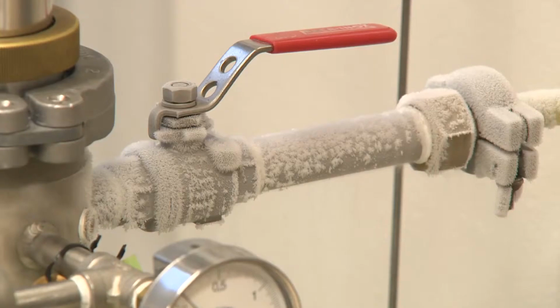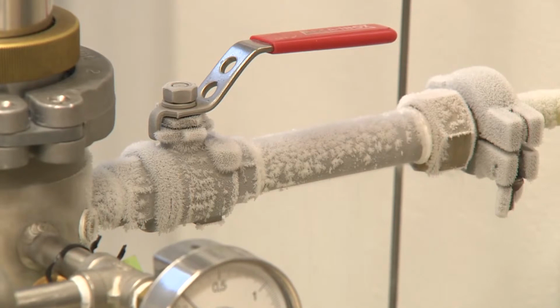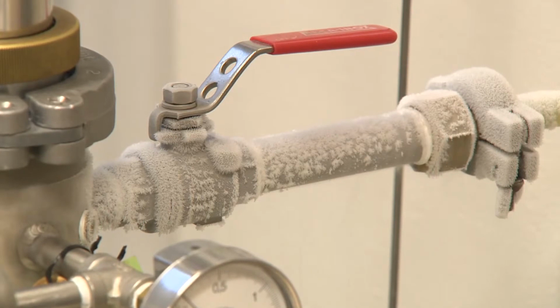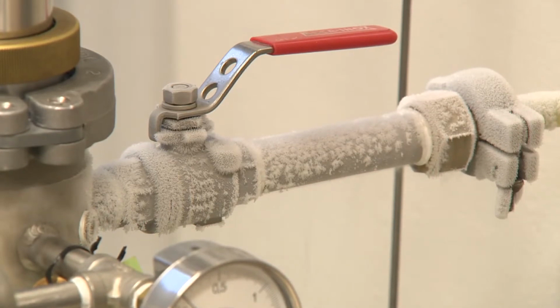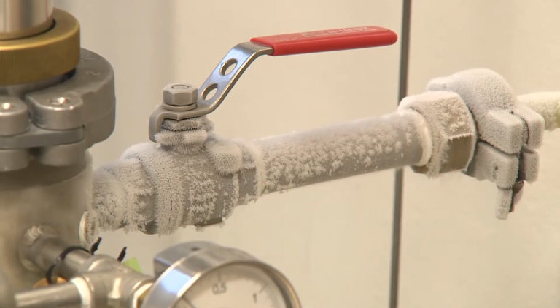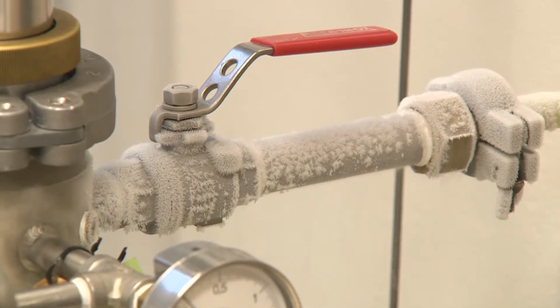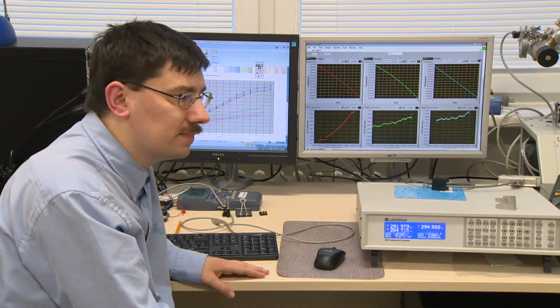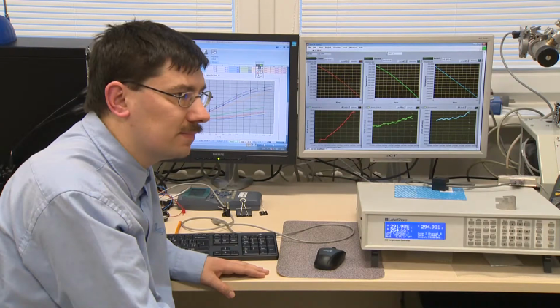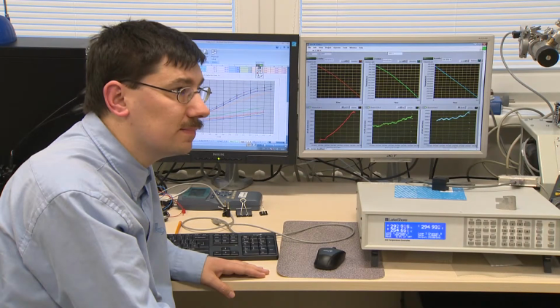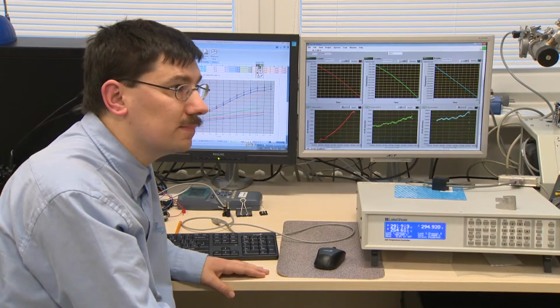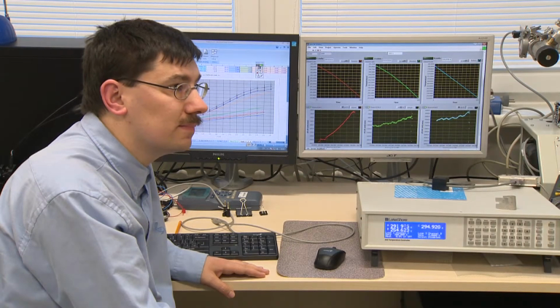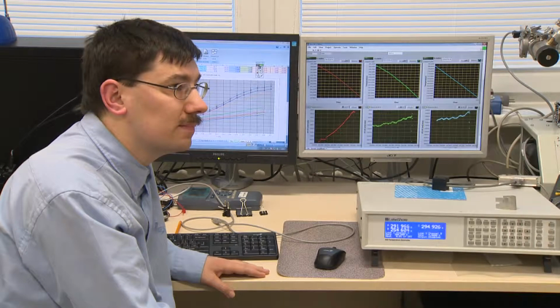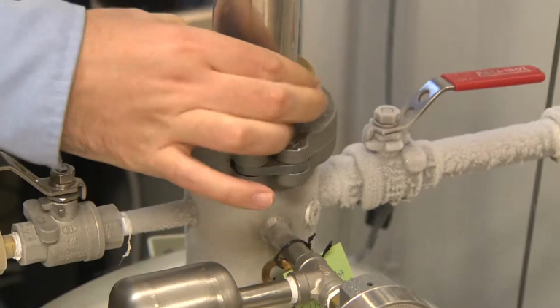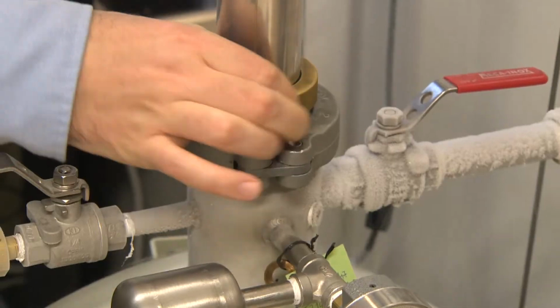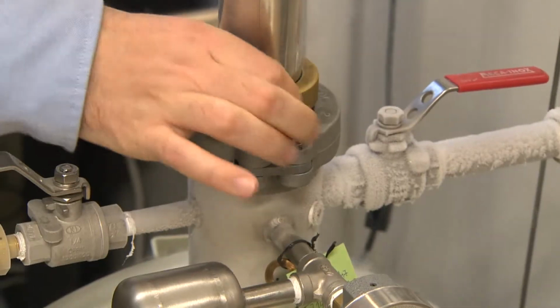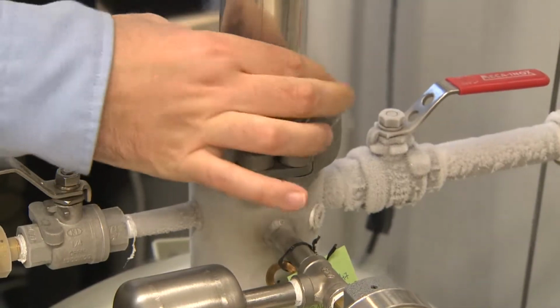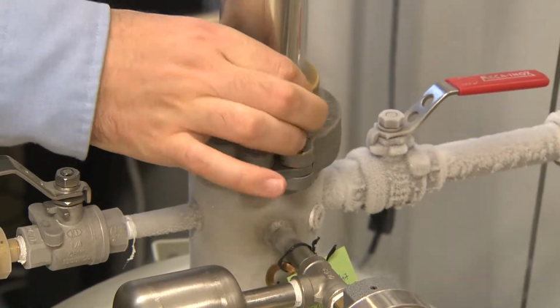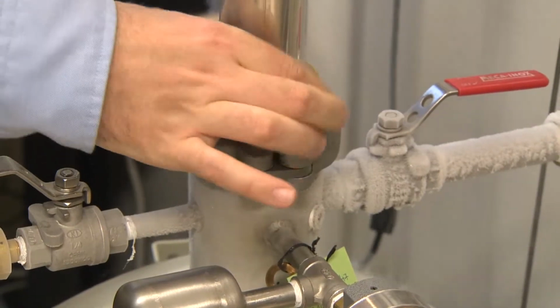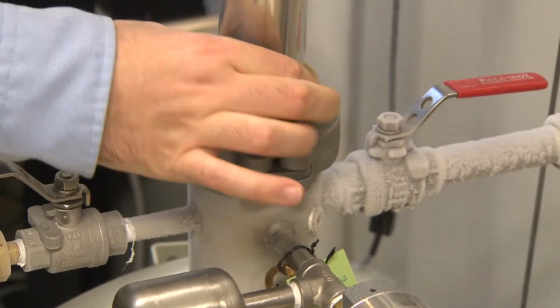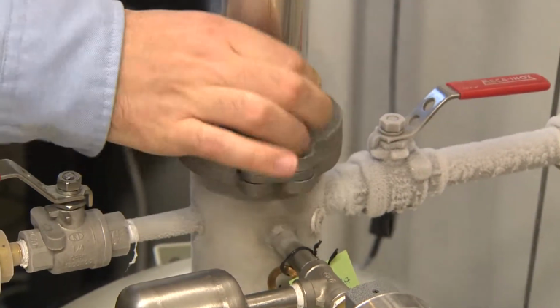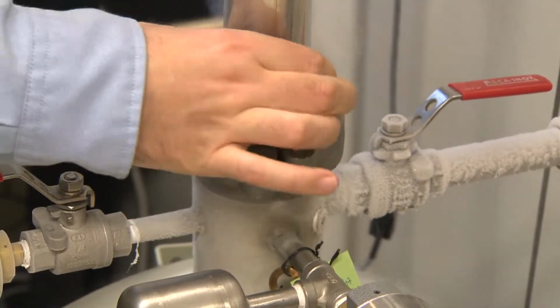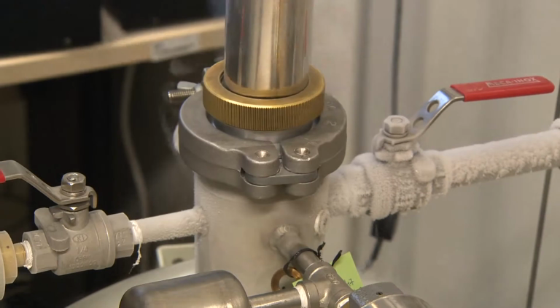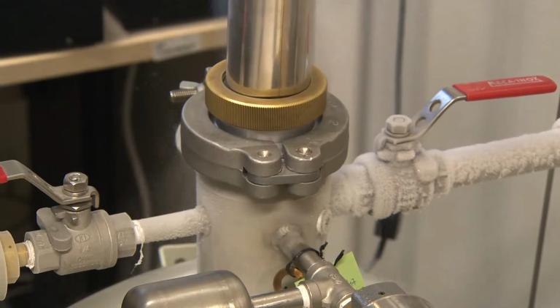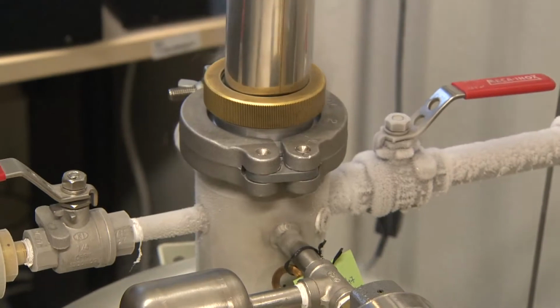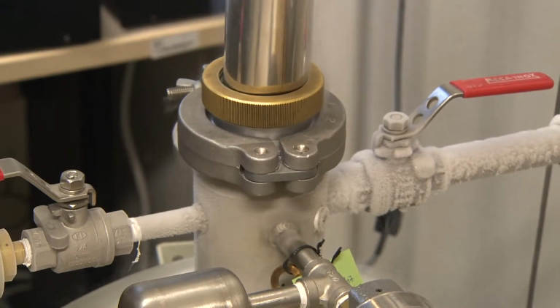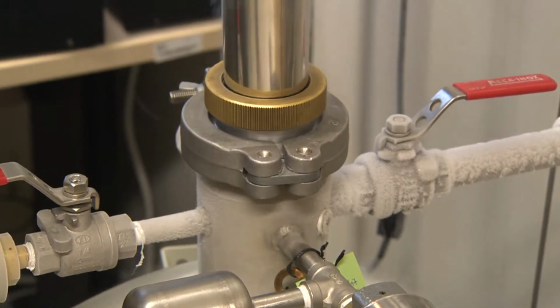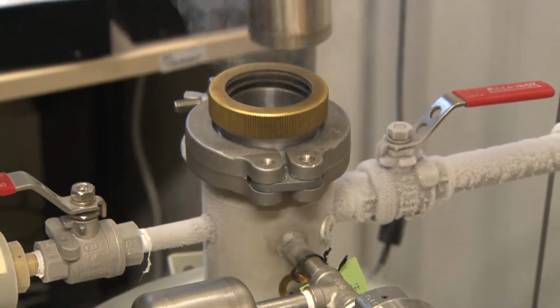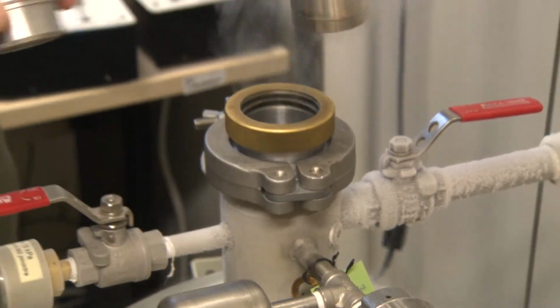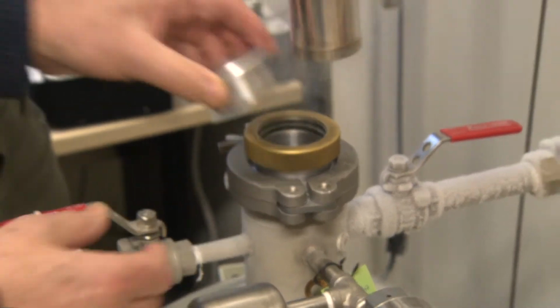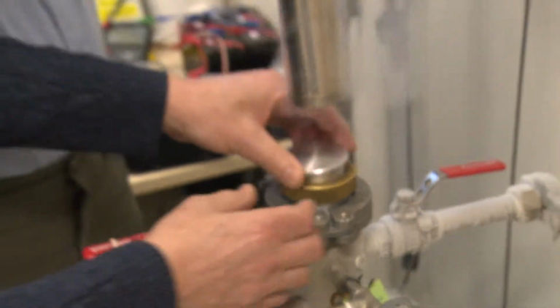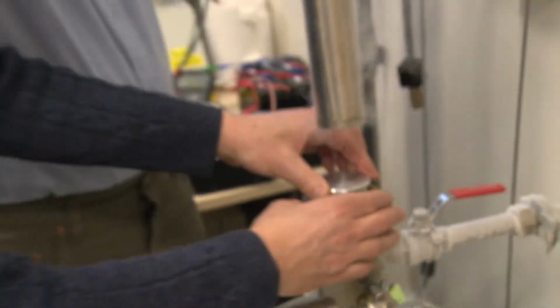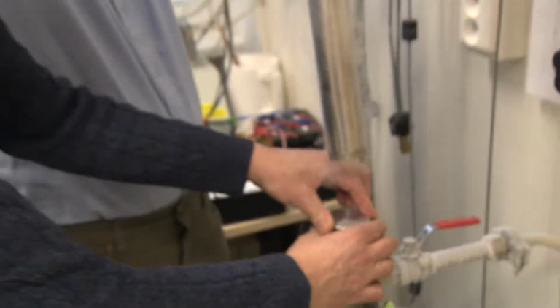The studied materials are cooled in a container with liquid helium, which boils at minus 269 degrees Celsius.